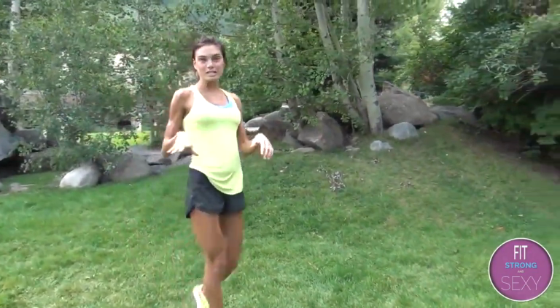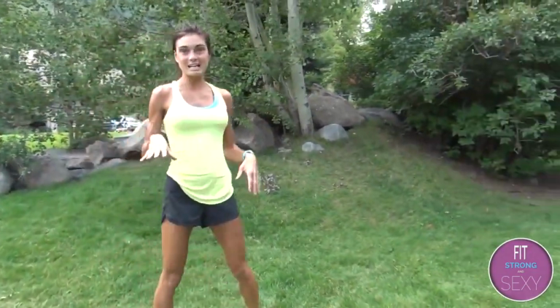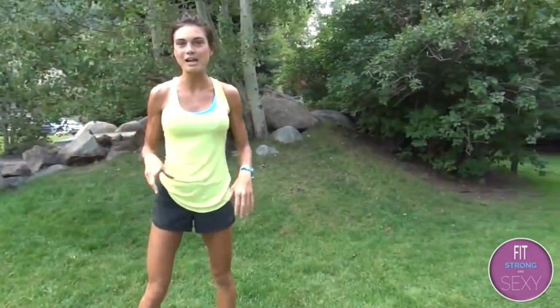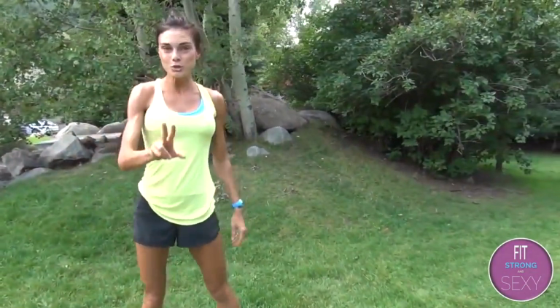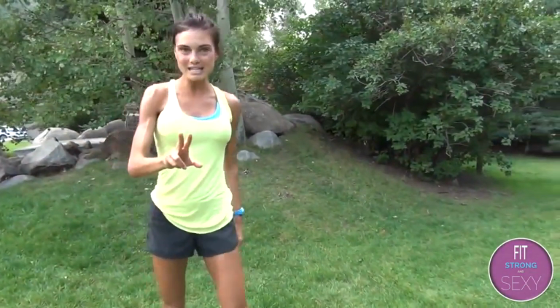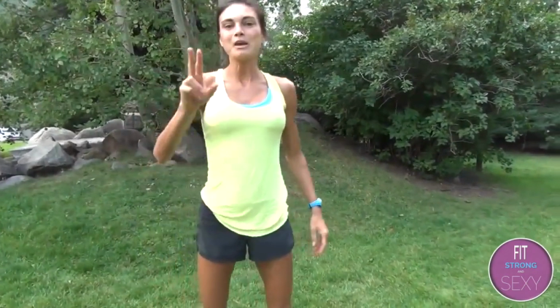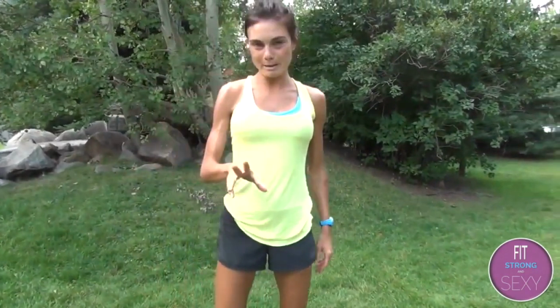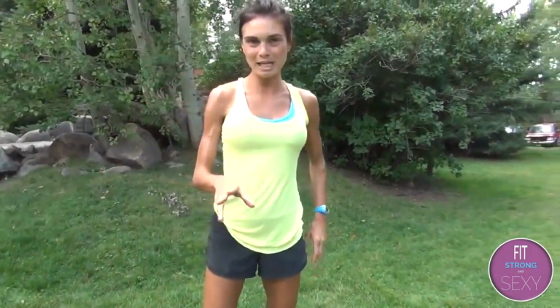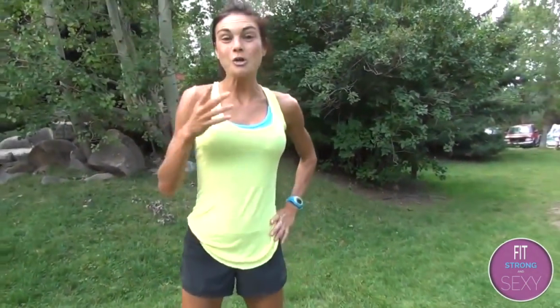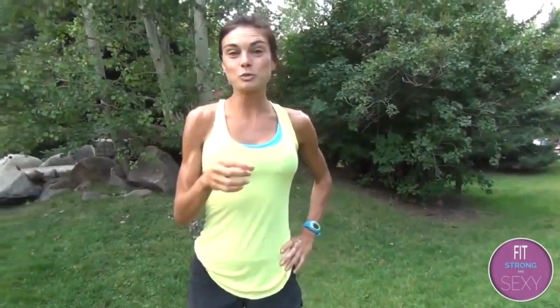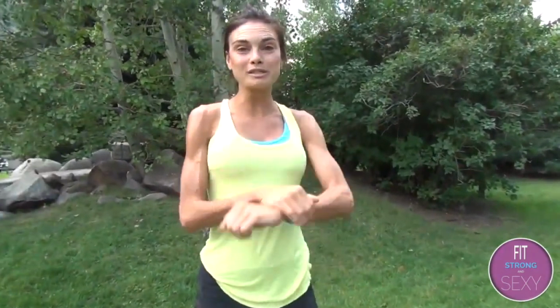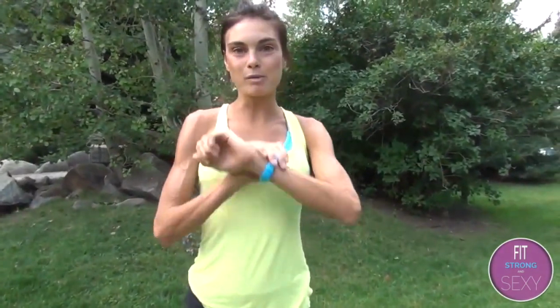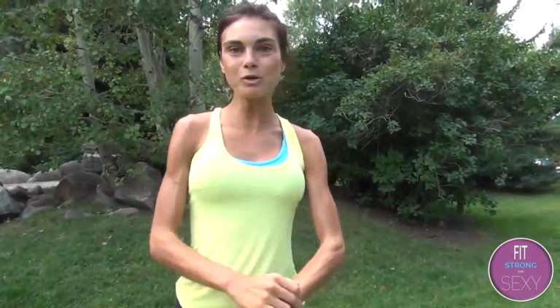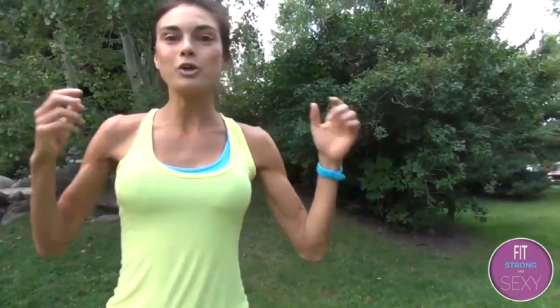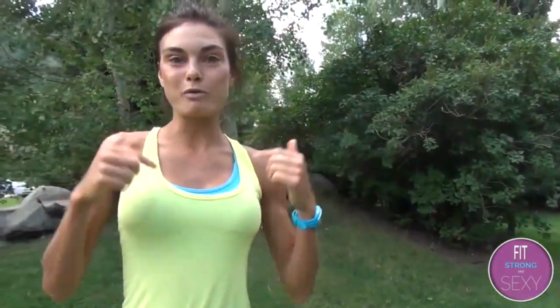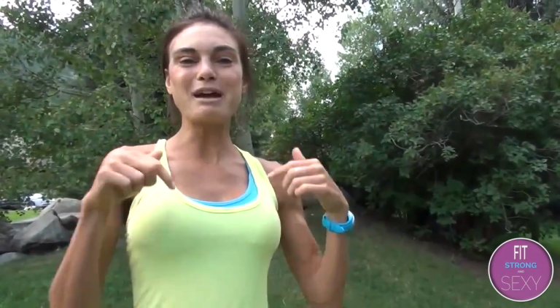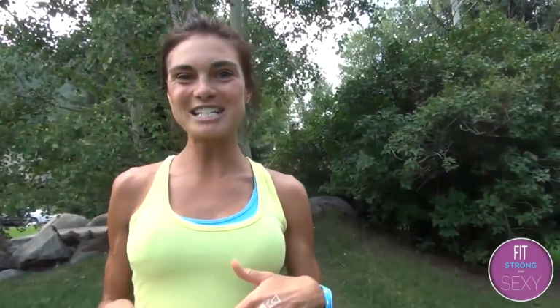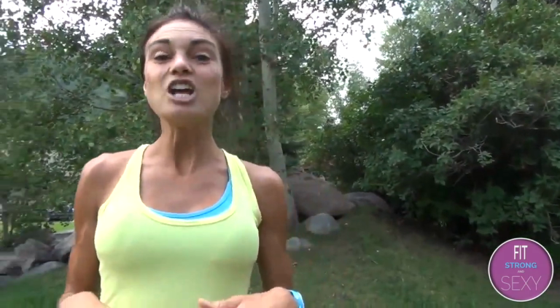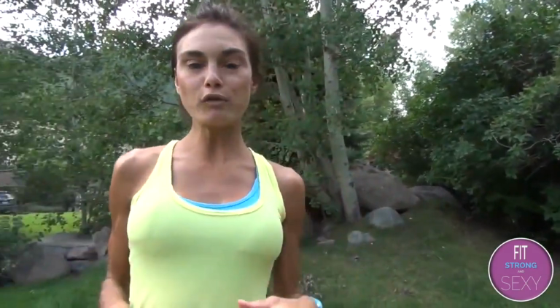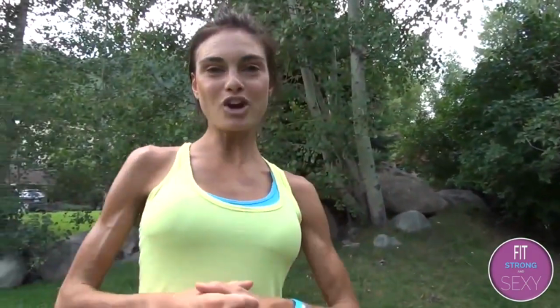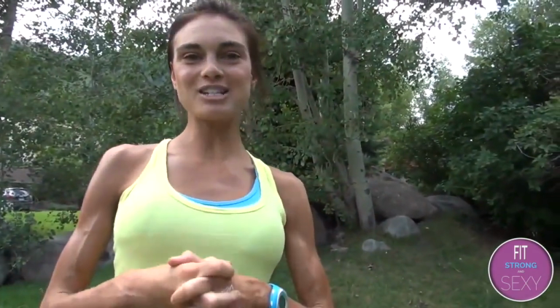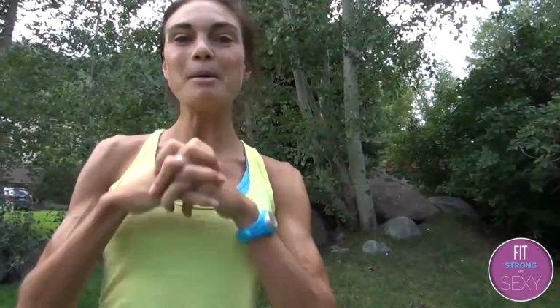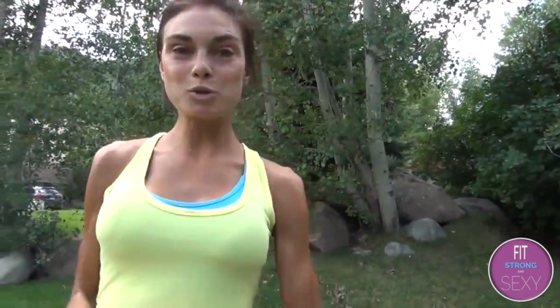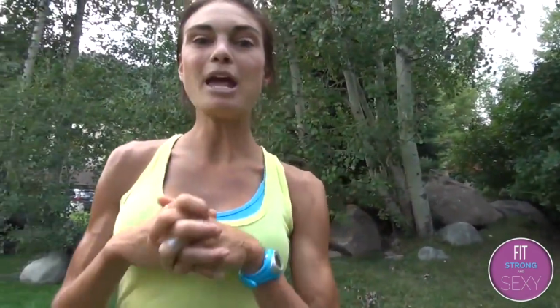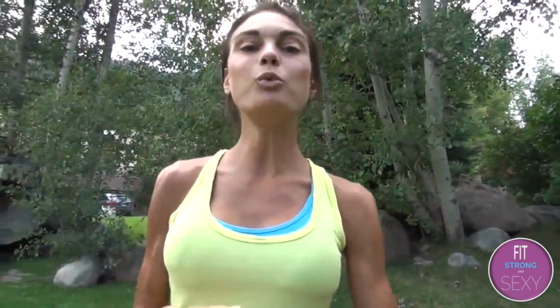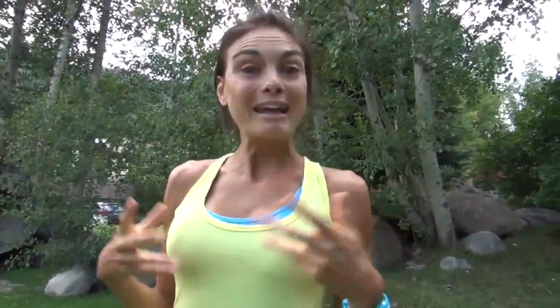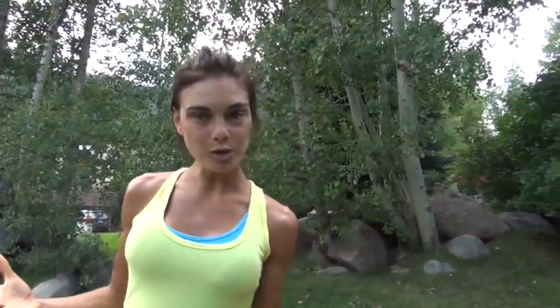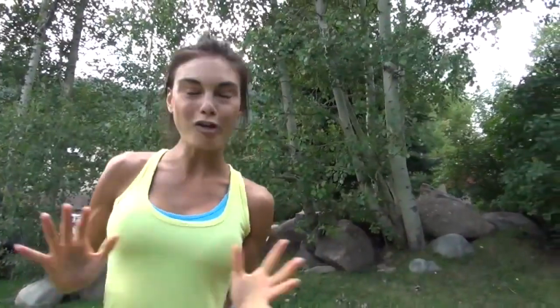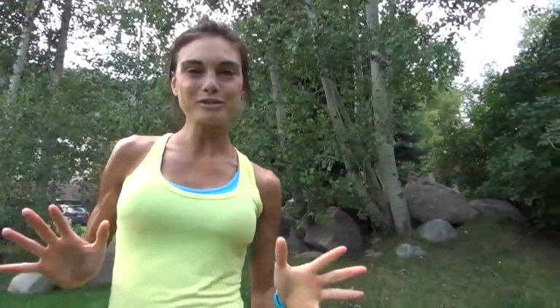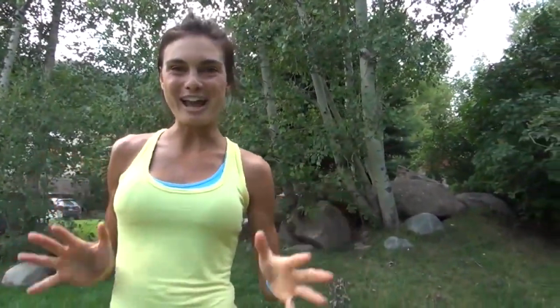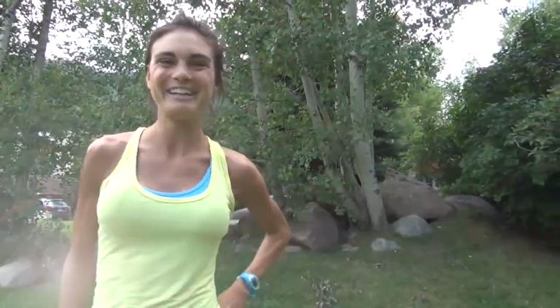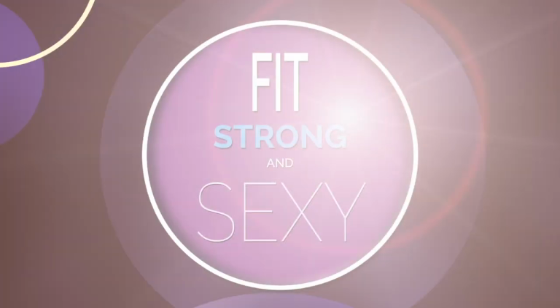We do that for 30 seconds as well, two sets with a break in between. You want to do this with me in real time? I will time you and you can work out with me and my friend Jen today. Head over to fitstrongandsexy.com, subscribe, and you will get this workout and all my others in full length. Bye guys!